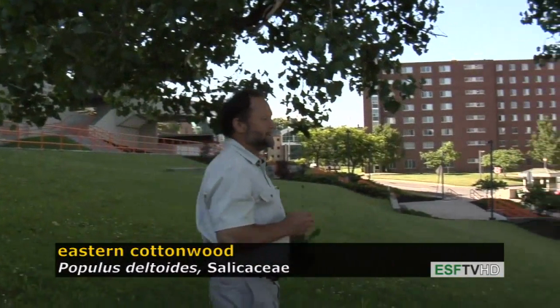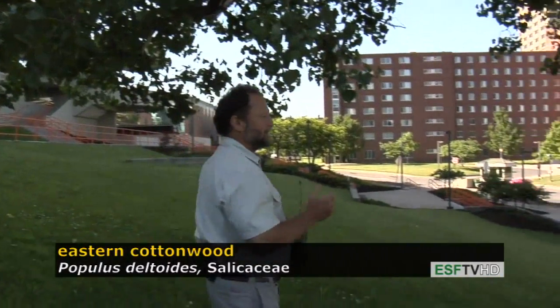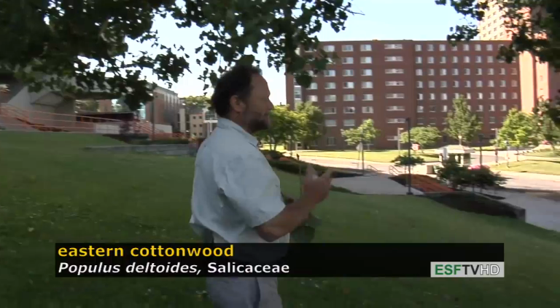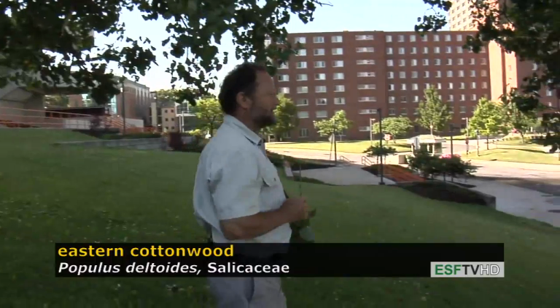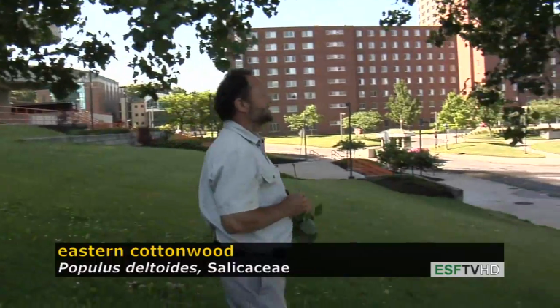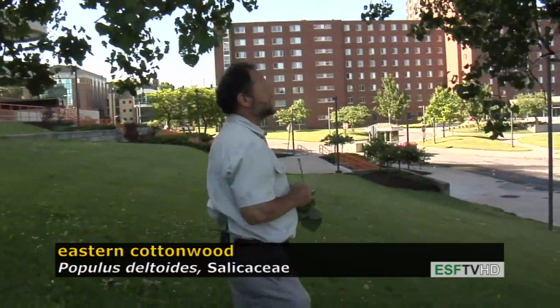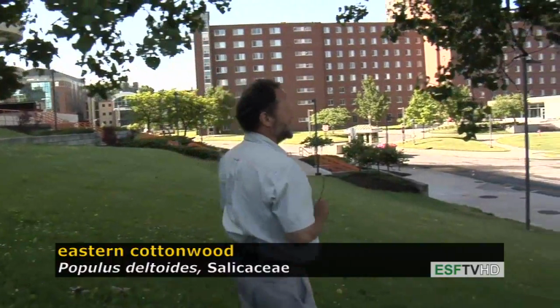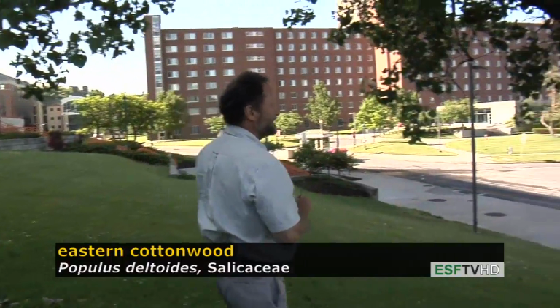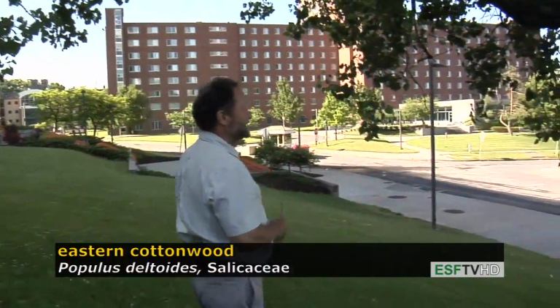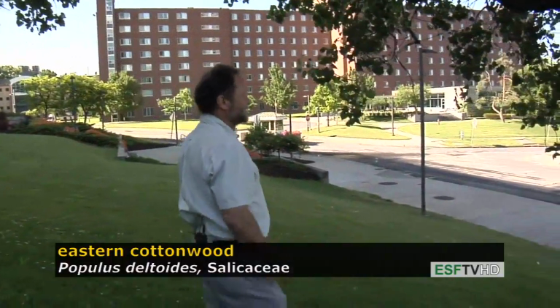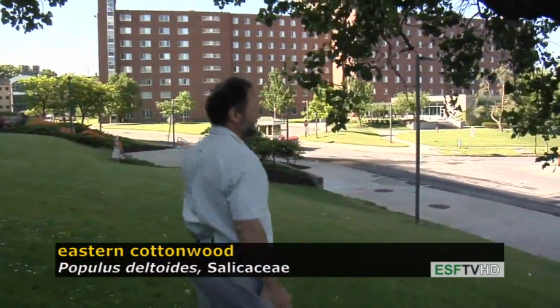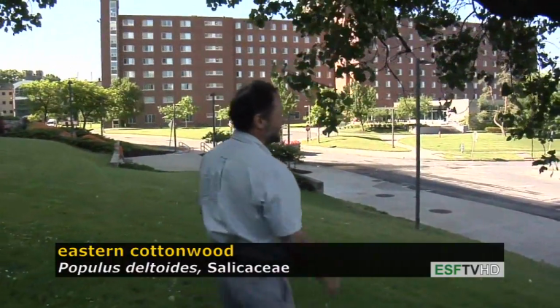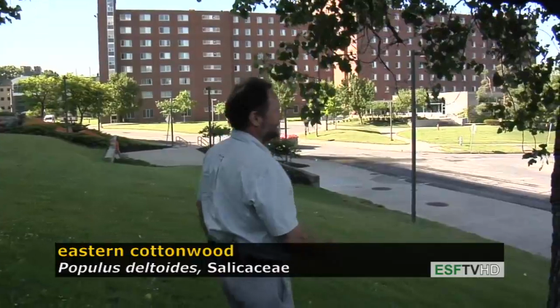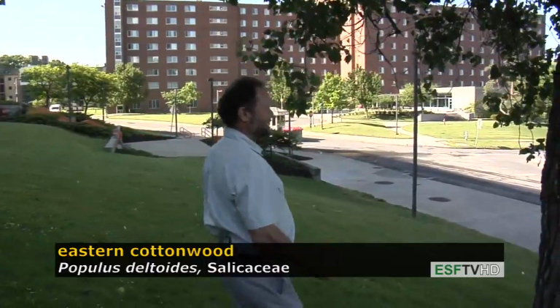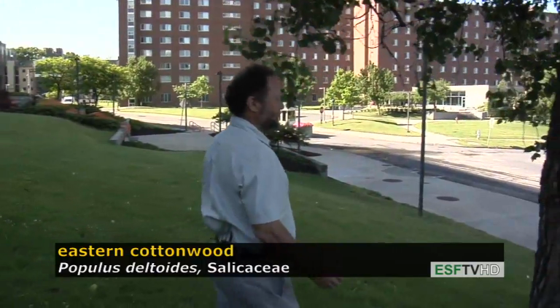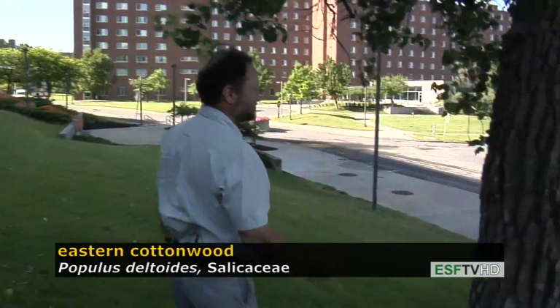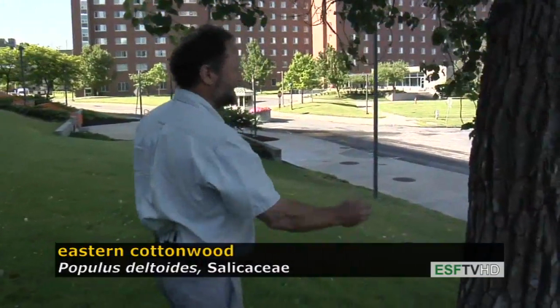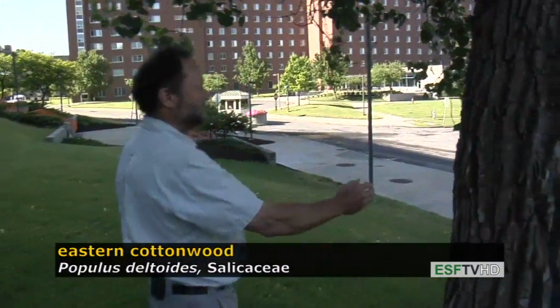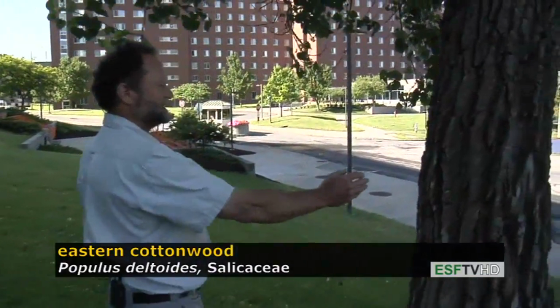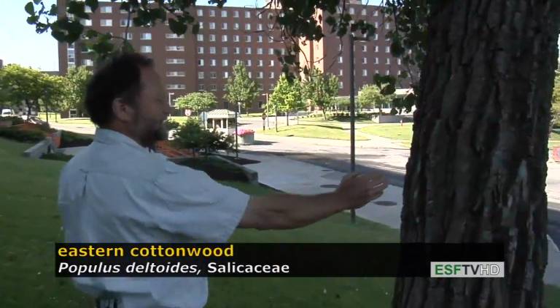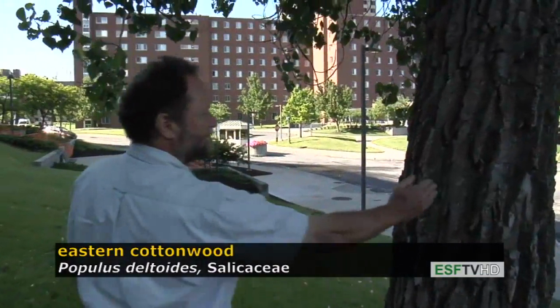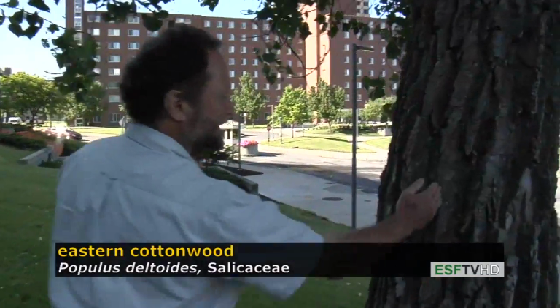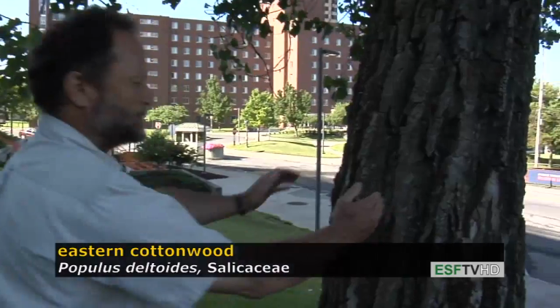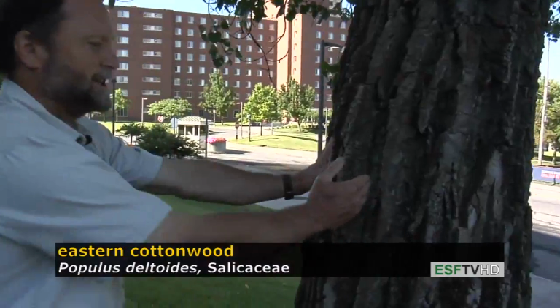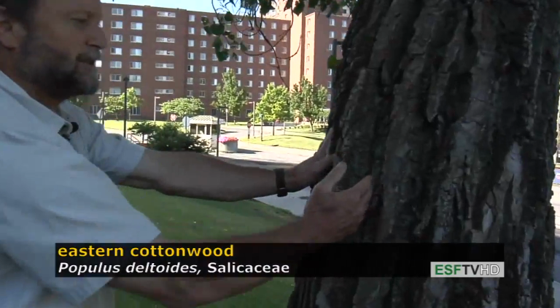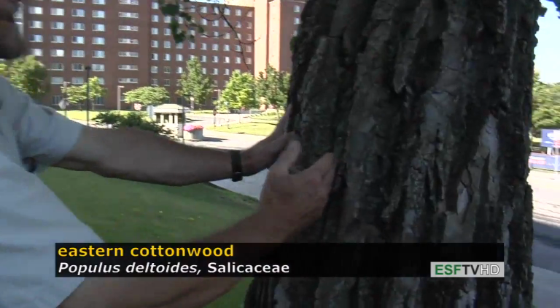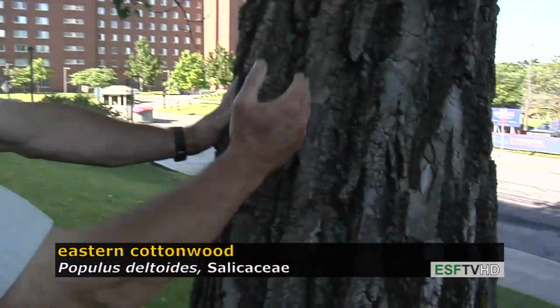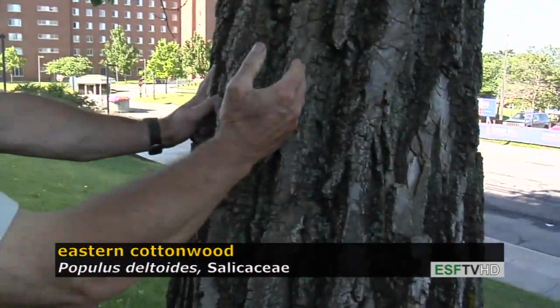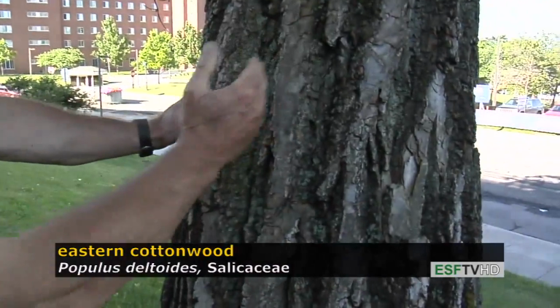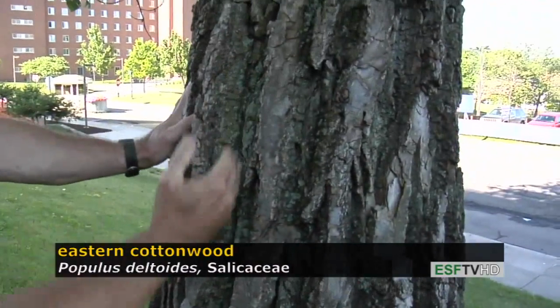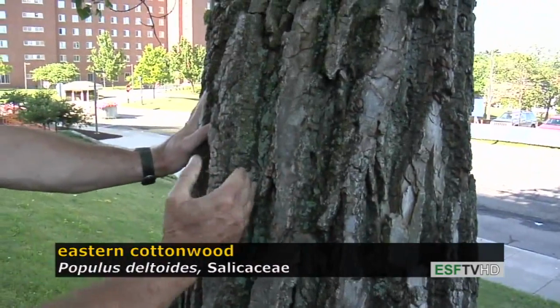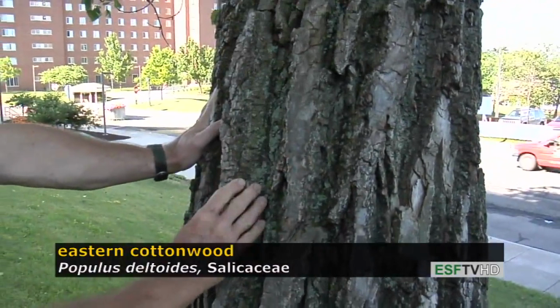The bark is also very distinct on Eastern Cottonwood. It has very thick ridges and really deep furrows.